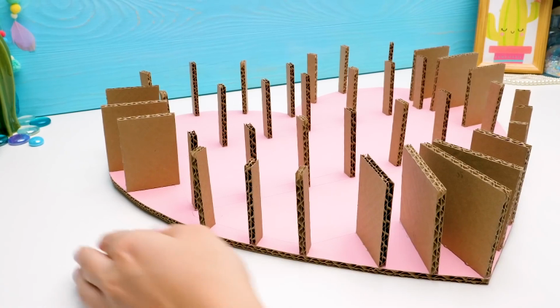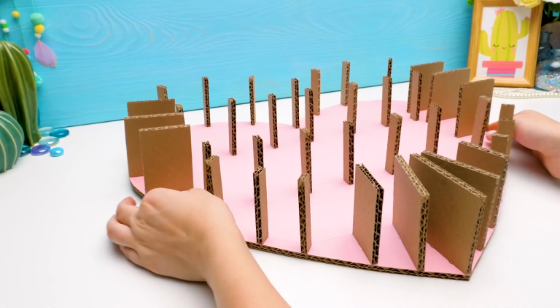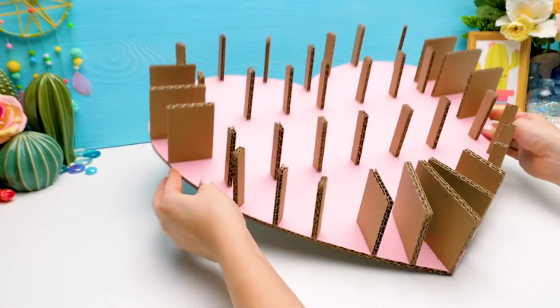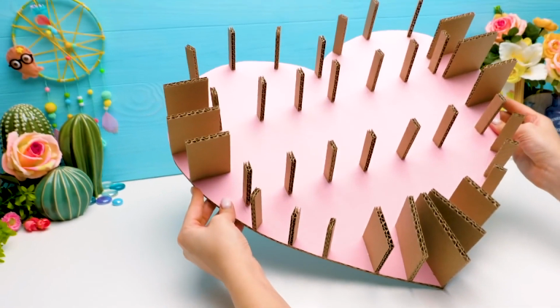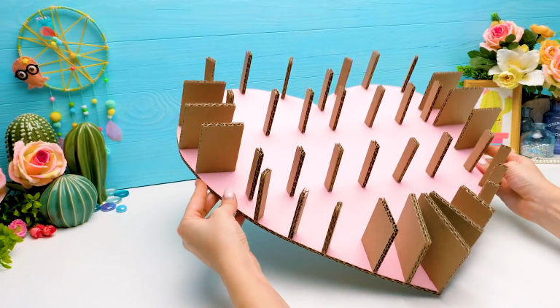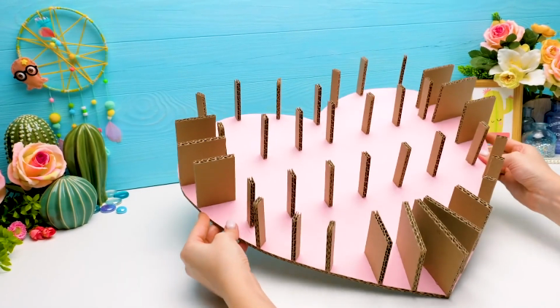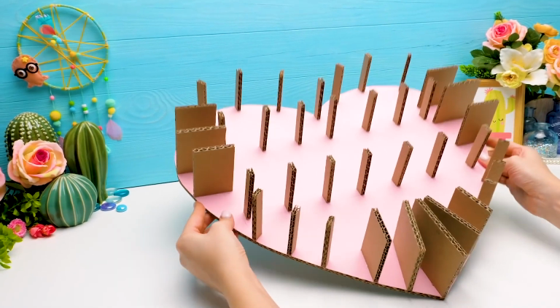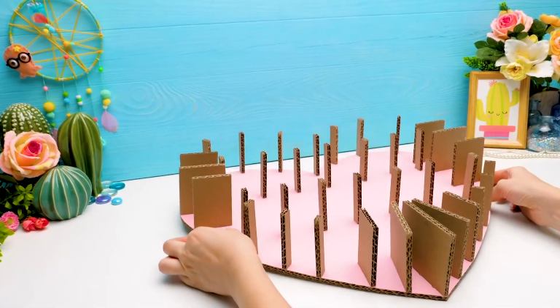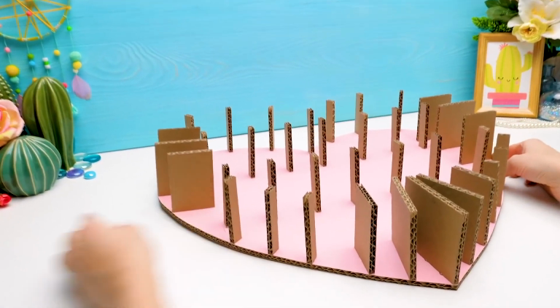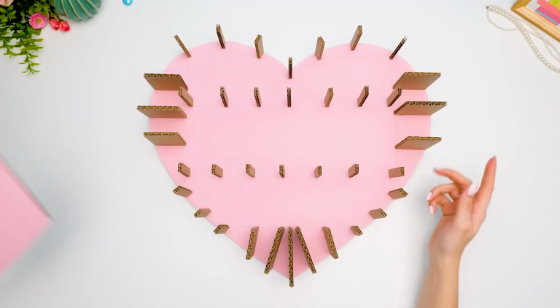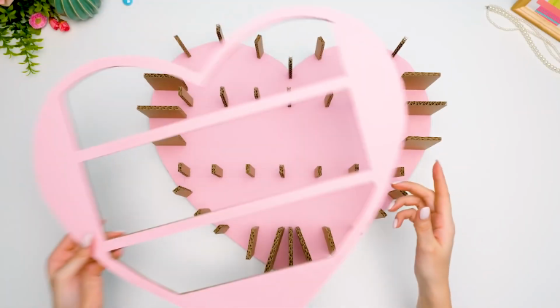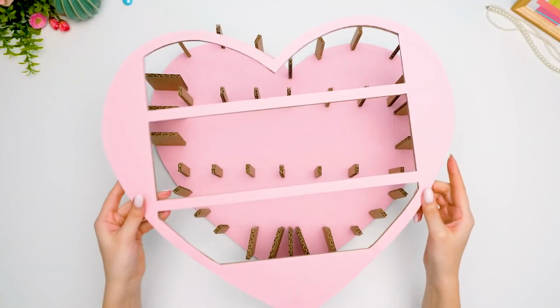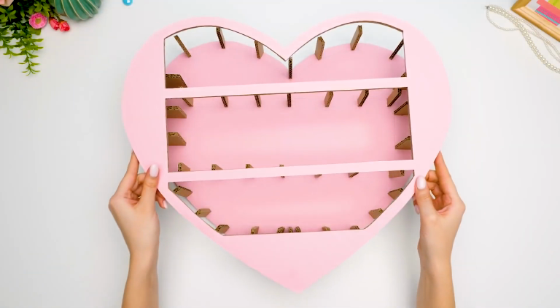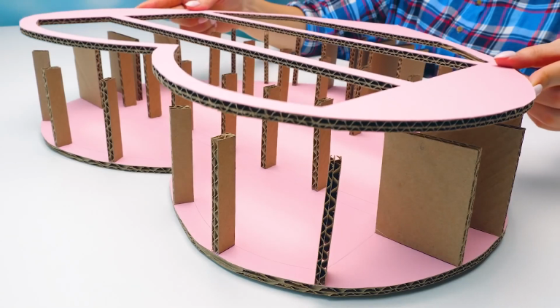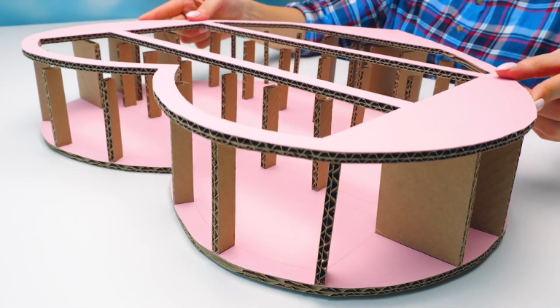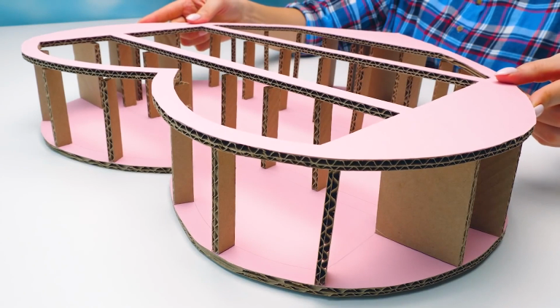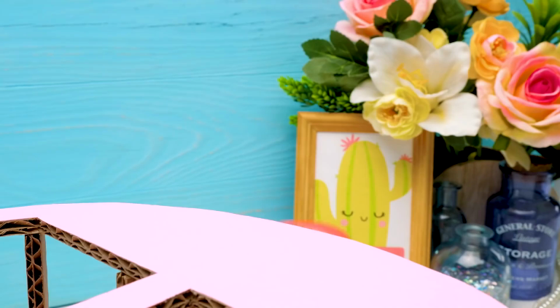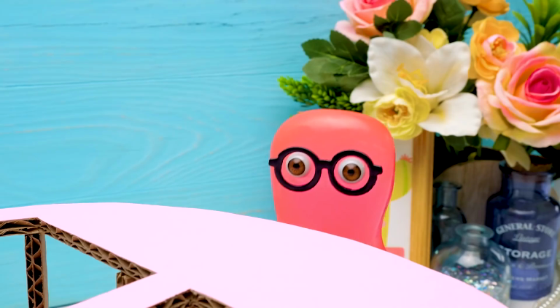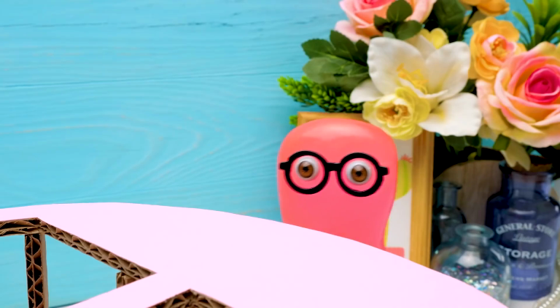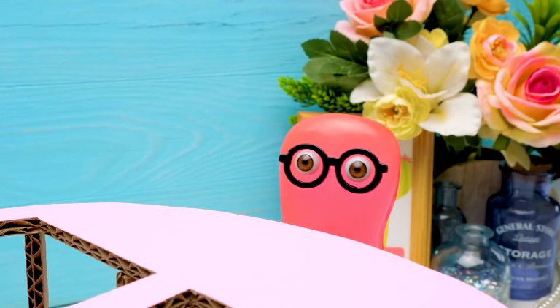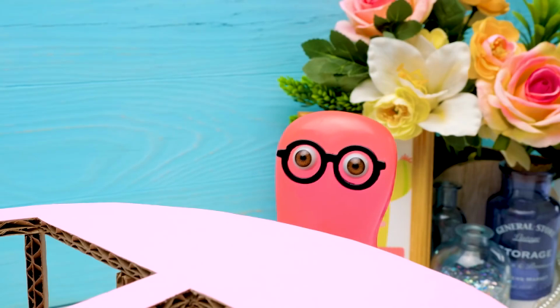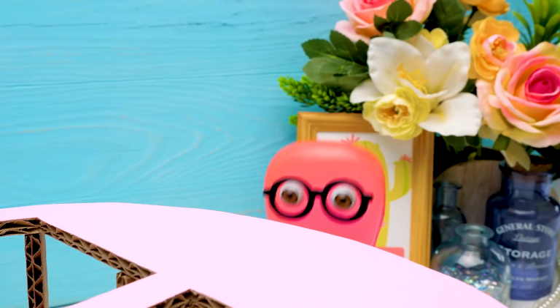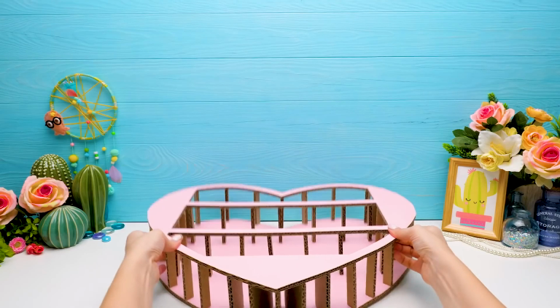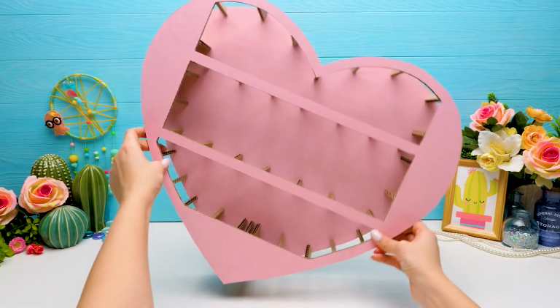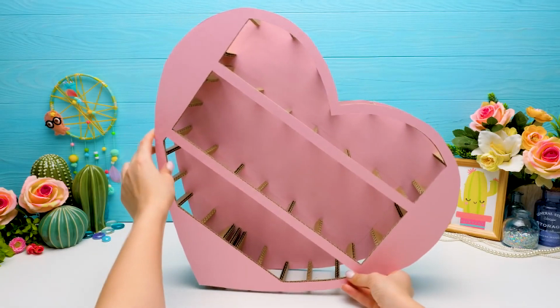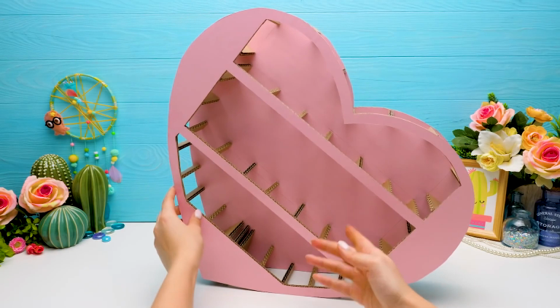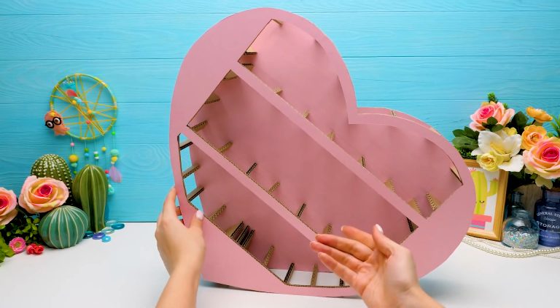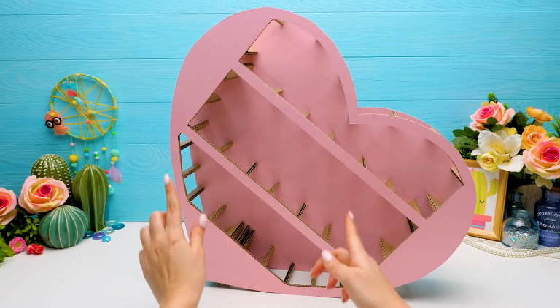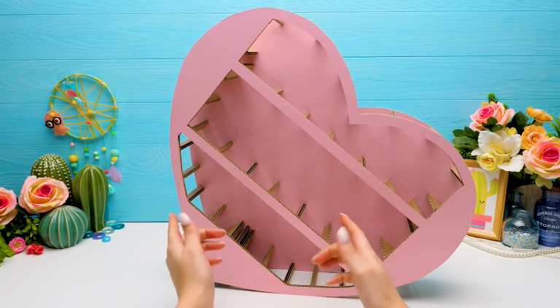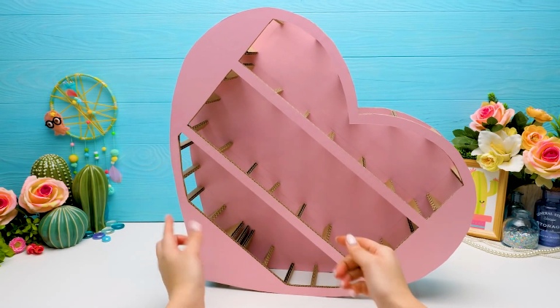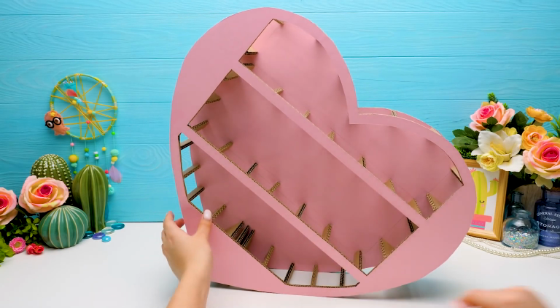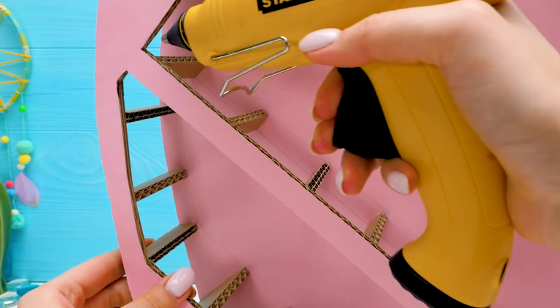Wow, check it out. We've almost finished the framing, Sam. Now let's join the two sides of our heart. They're joined forever. Oh, Sam. As usual, but we still have work to do, you know?